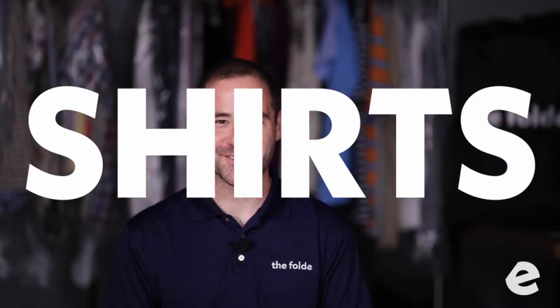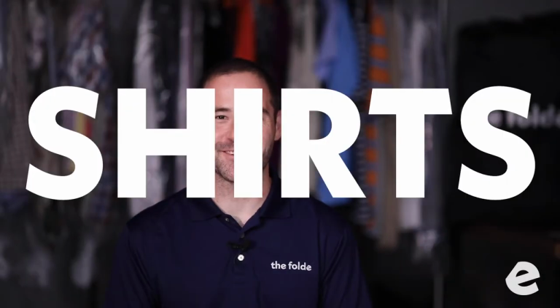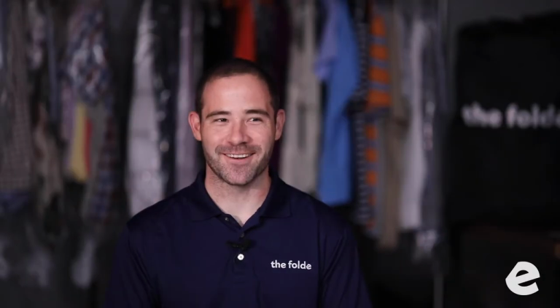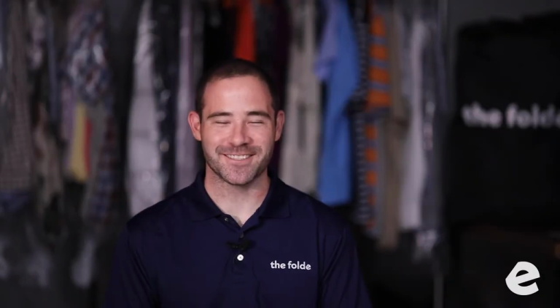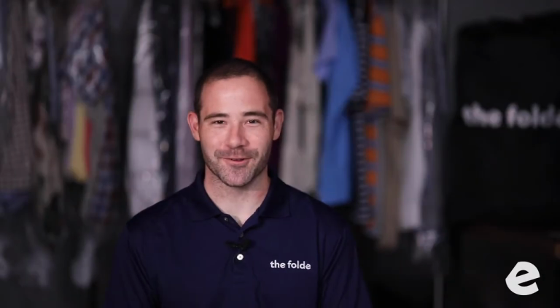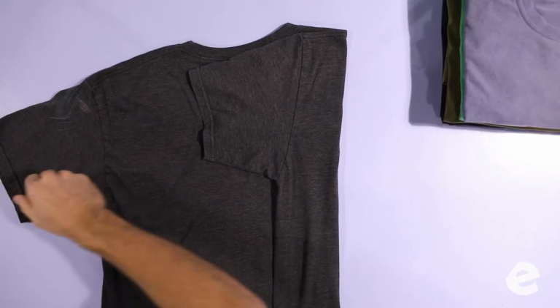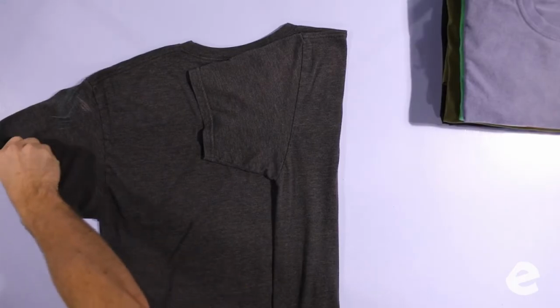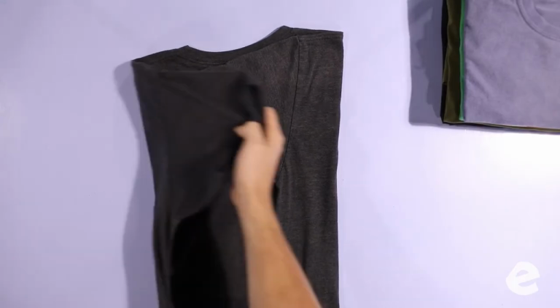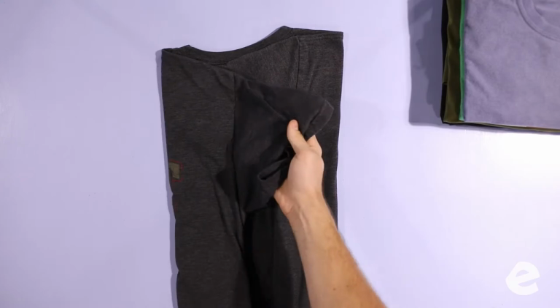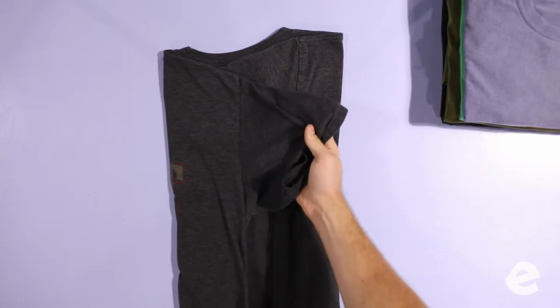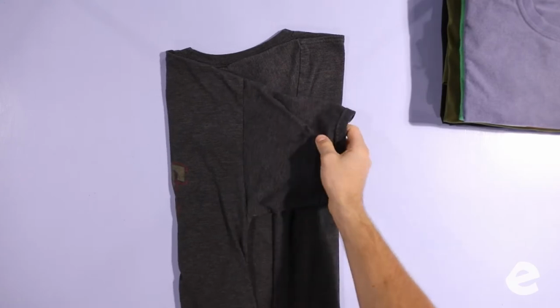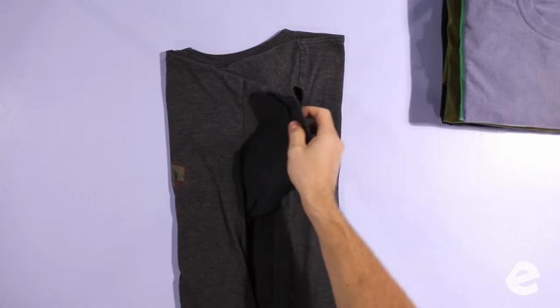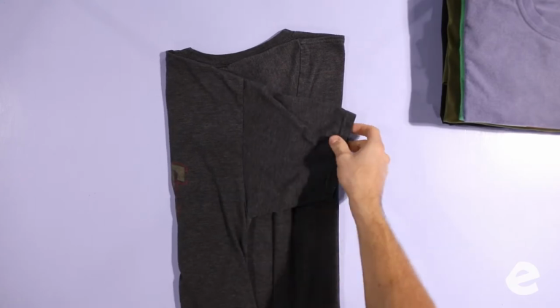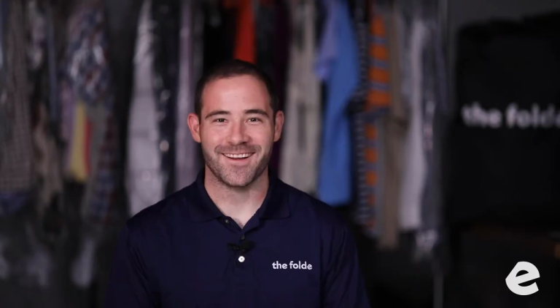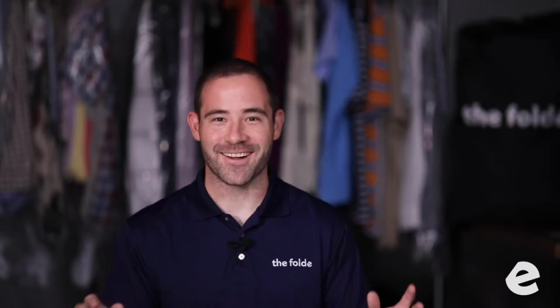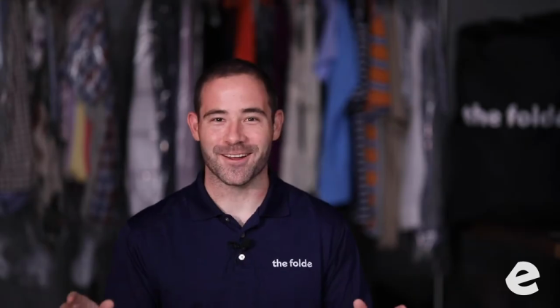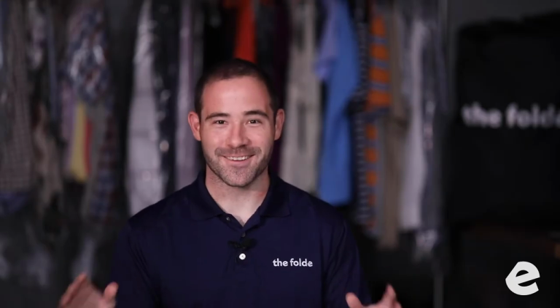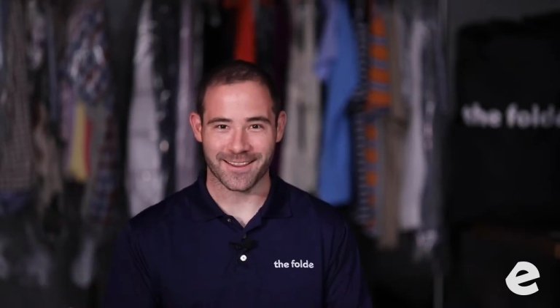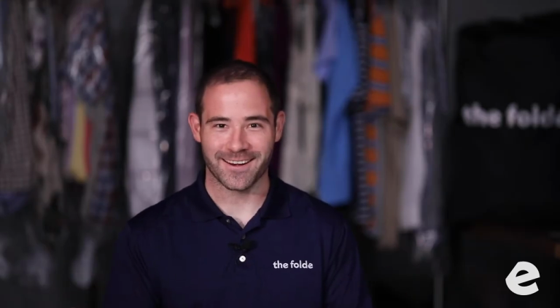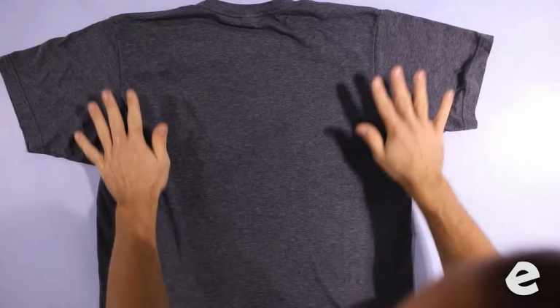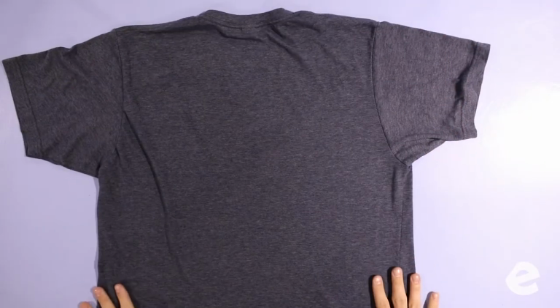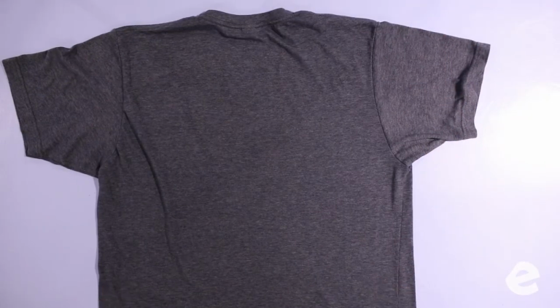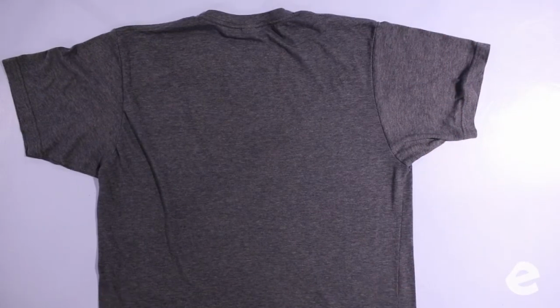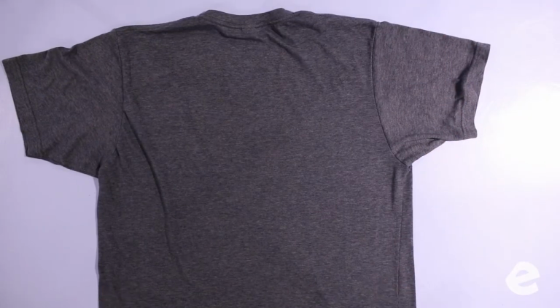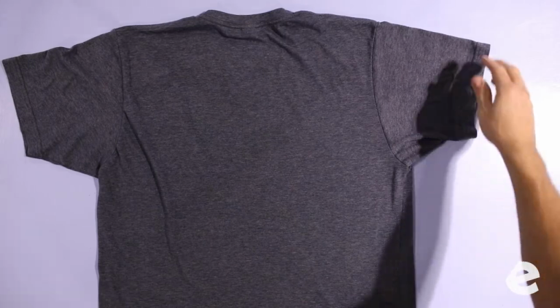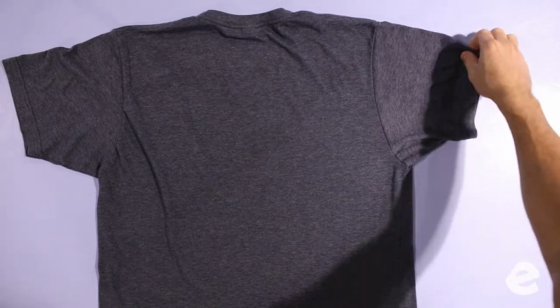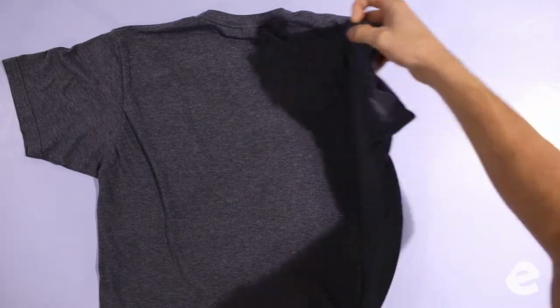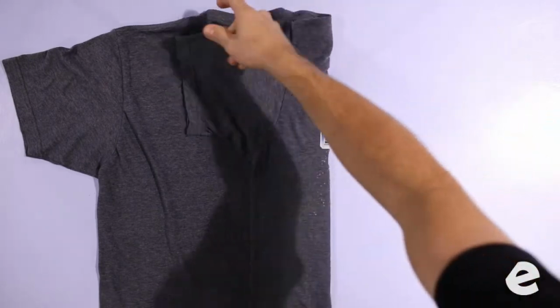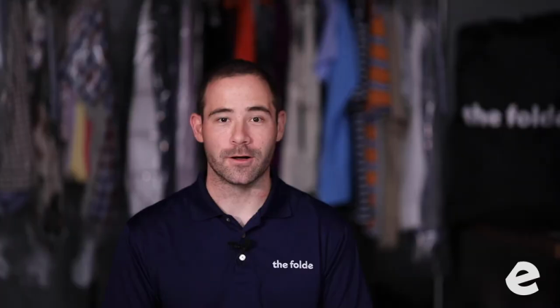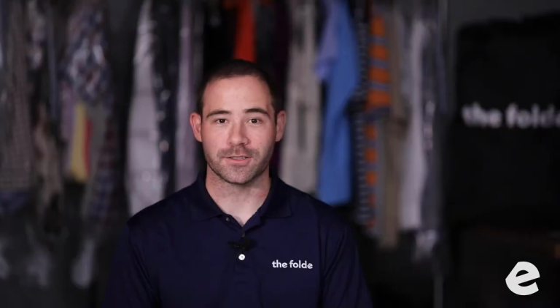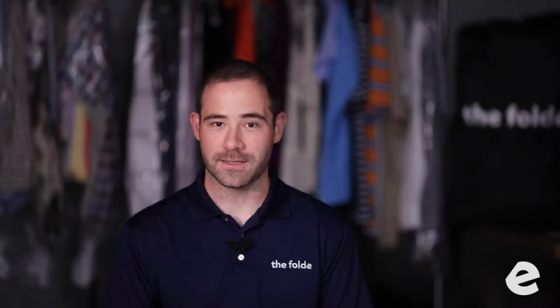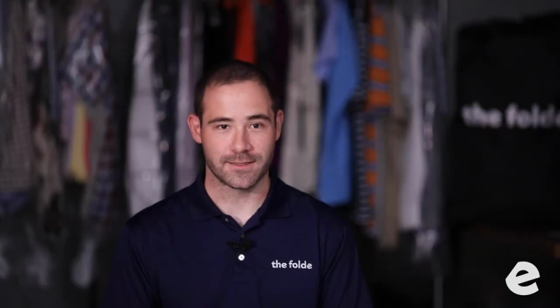T-shirts are the foundation of folding. Once you know how to fold a t-shirt, you can fold anything. You really need t-shirts as a base before you learn everything else, and they come in all shapes and sizes.